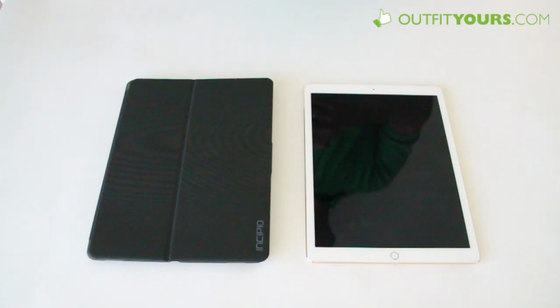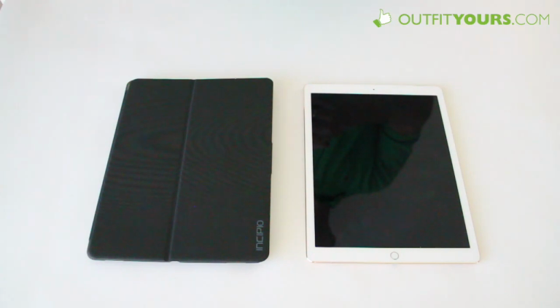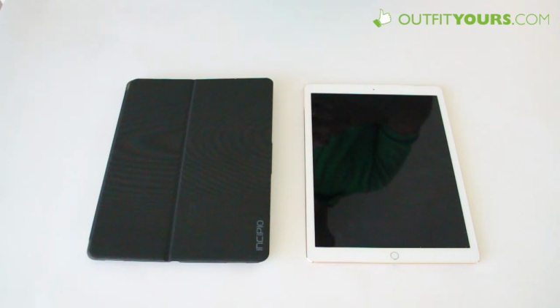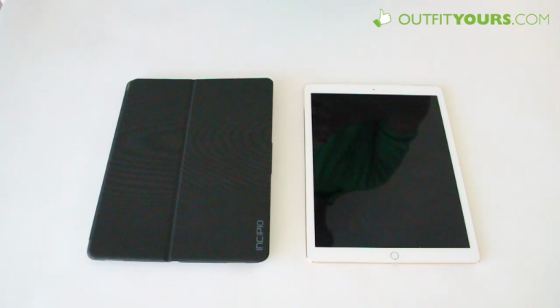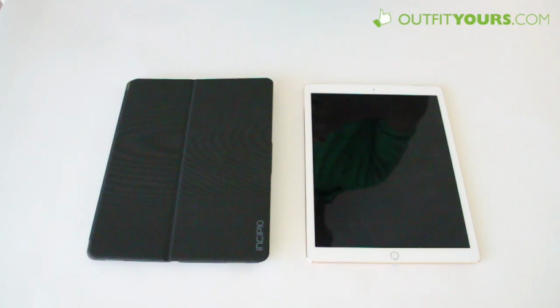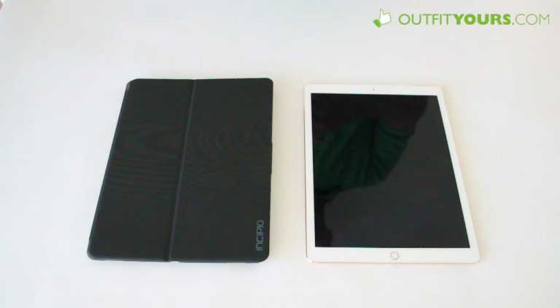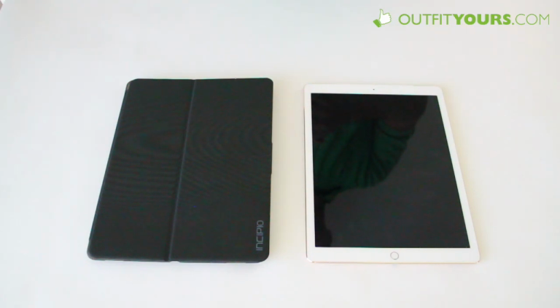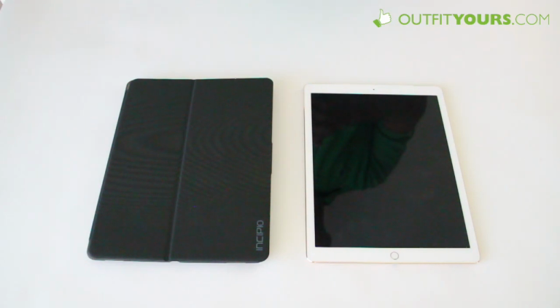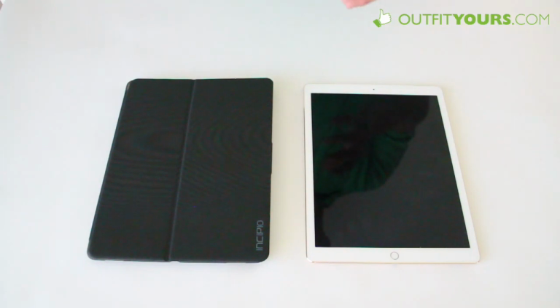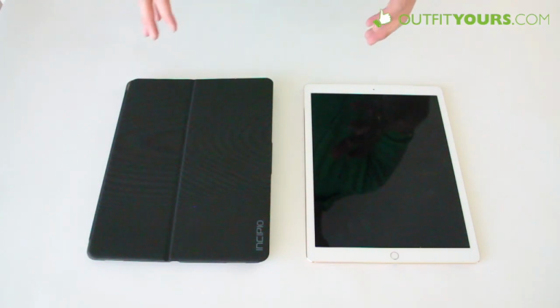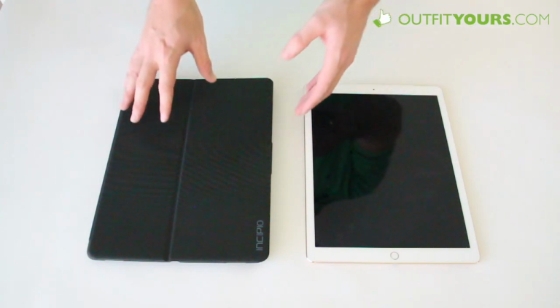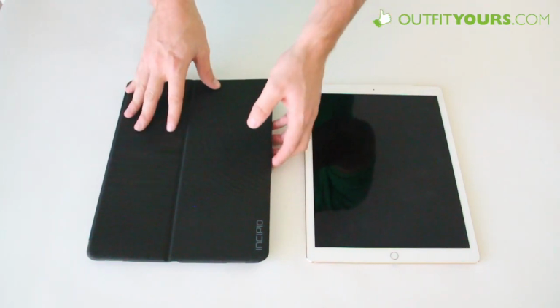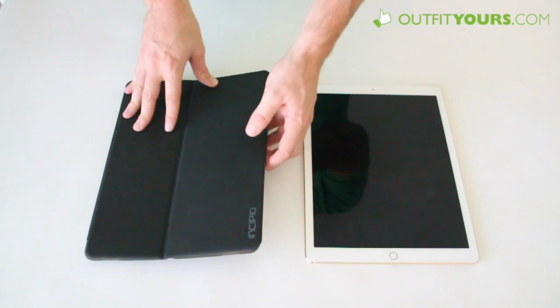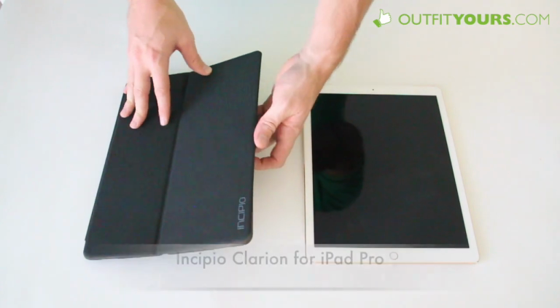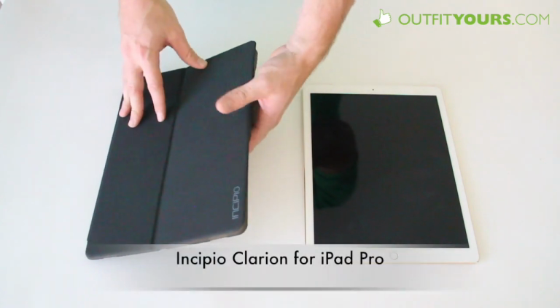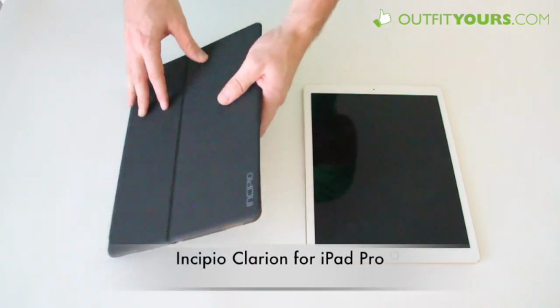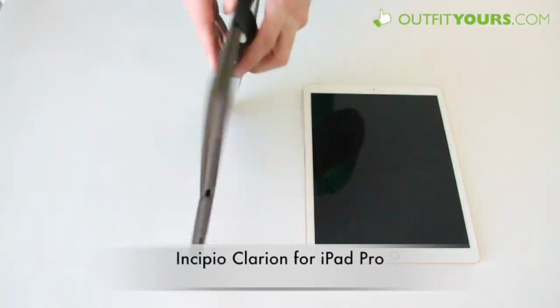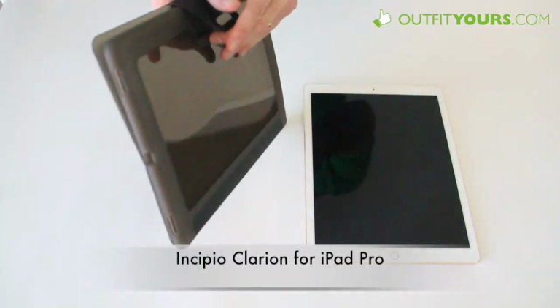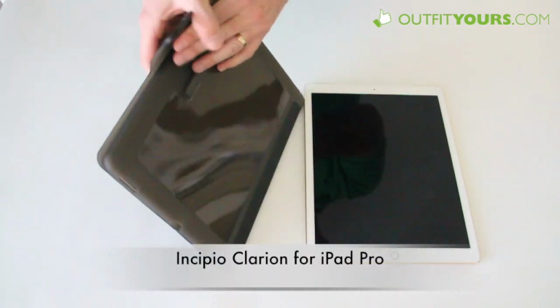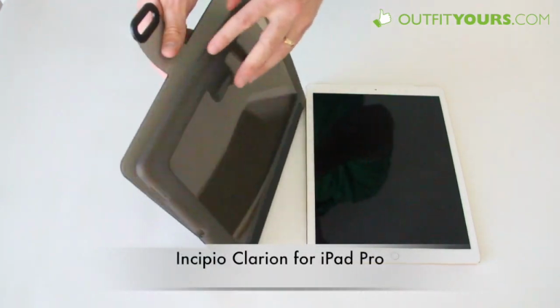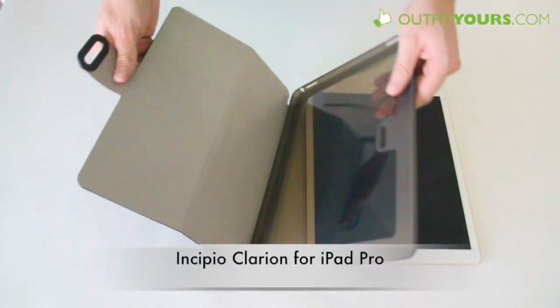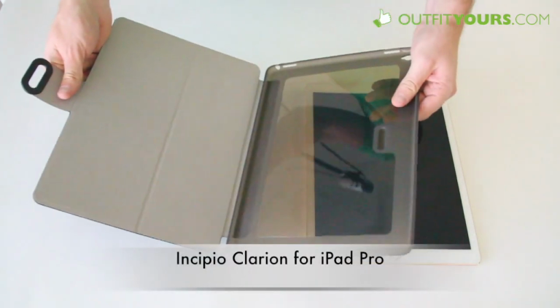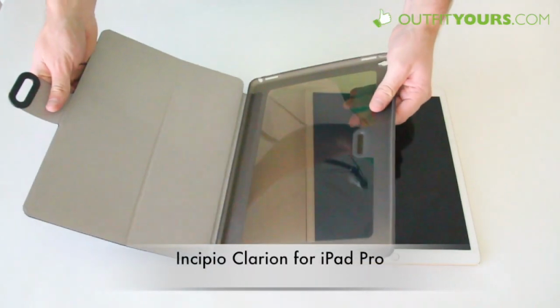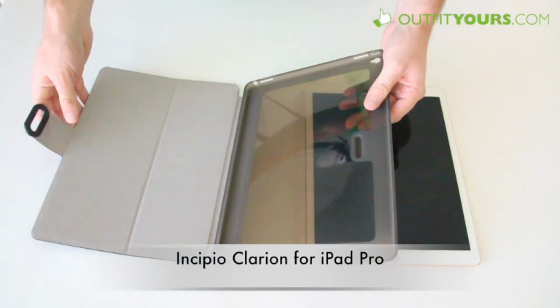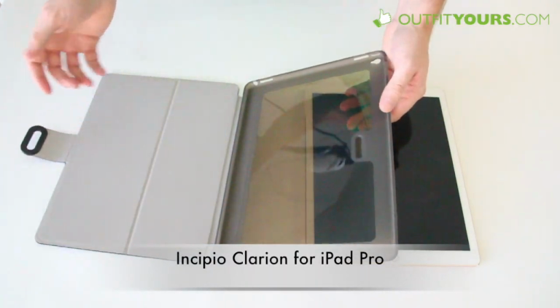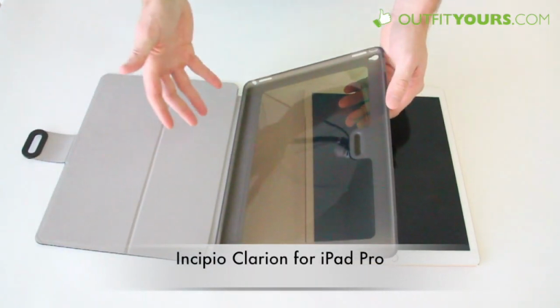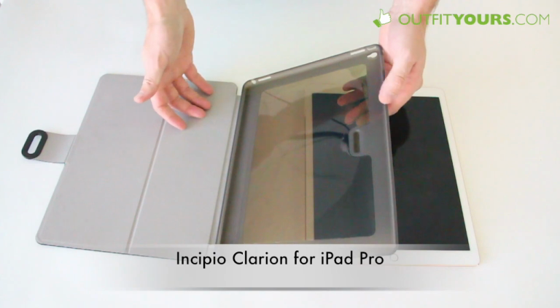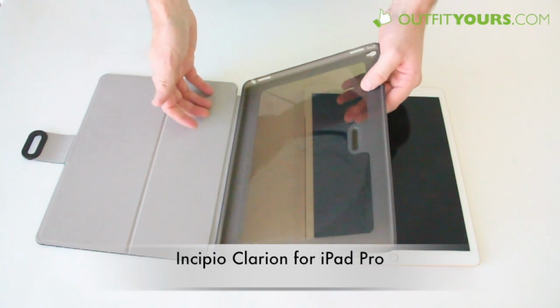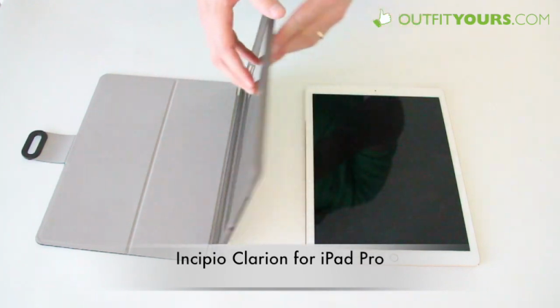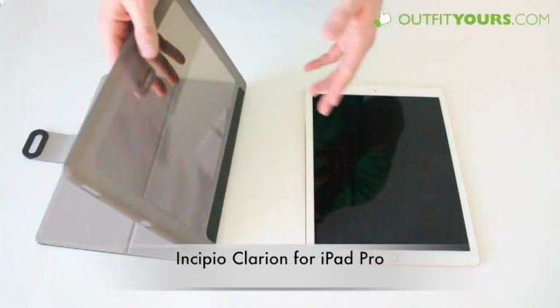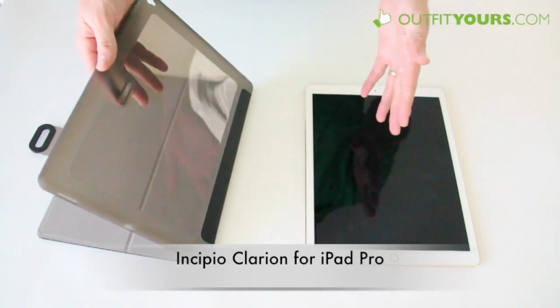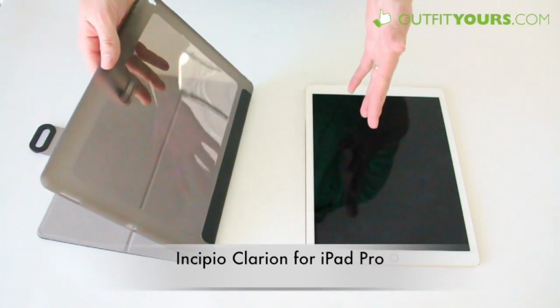Hey, here at OutfitYours.com. In this video we are going to review the Incipio Clarion for the iPad Pro. This case is made to be a little more protective than some of the other iPad Pro cases that you'll see out there.